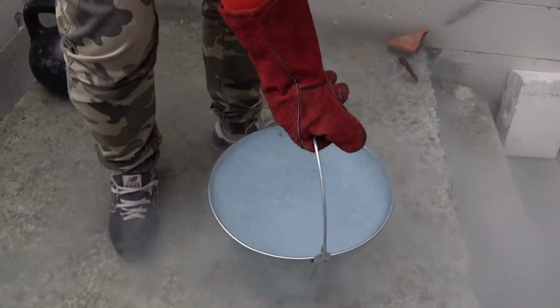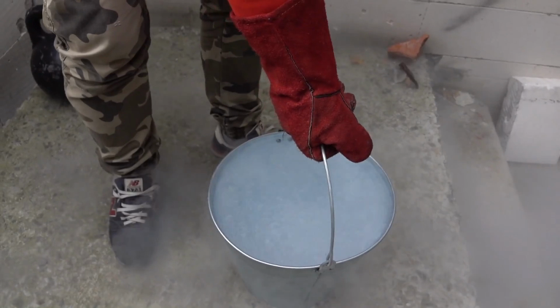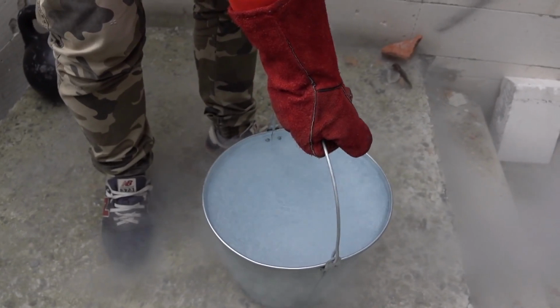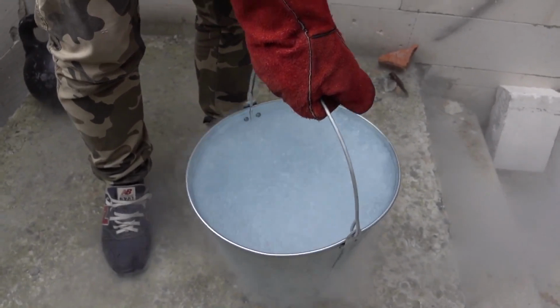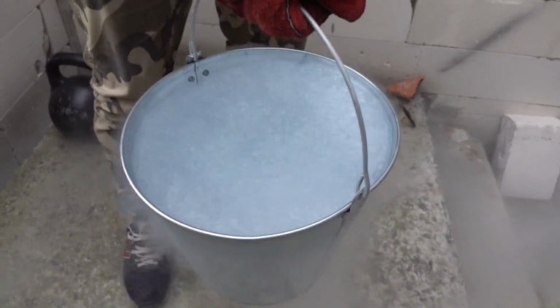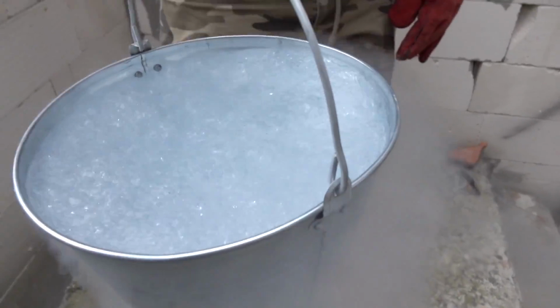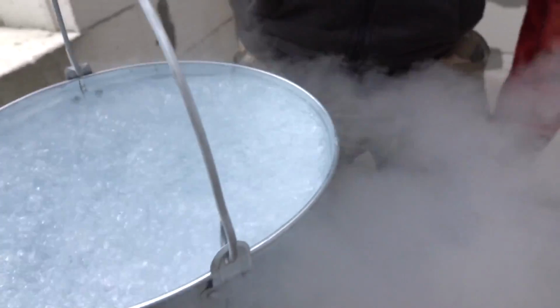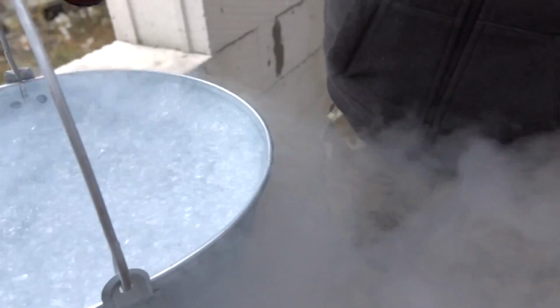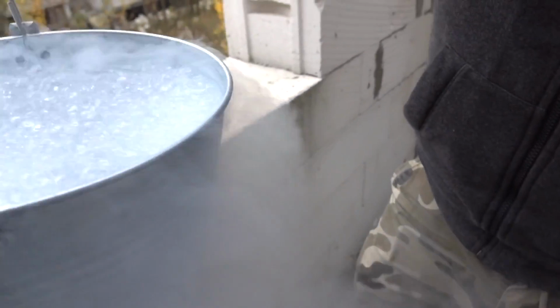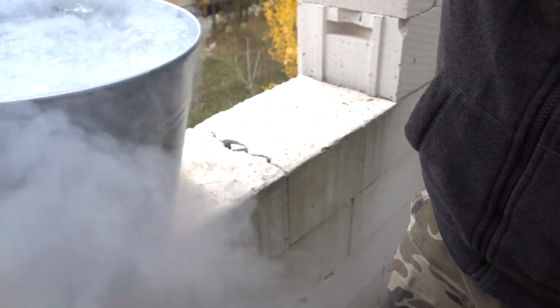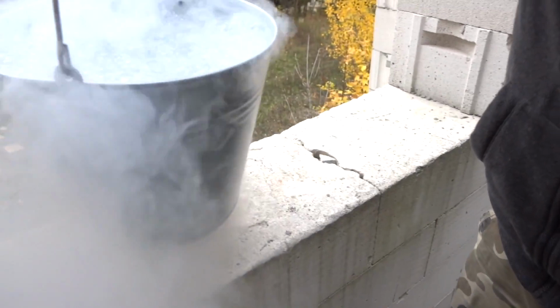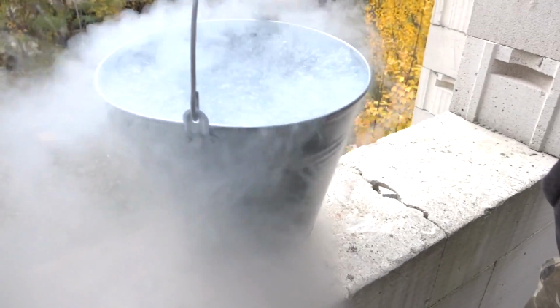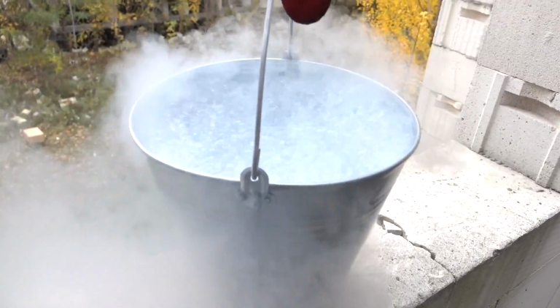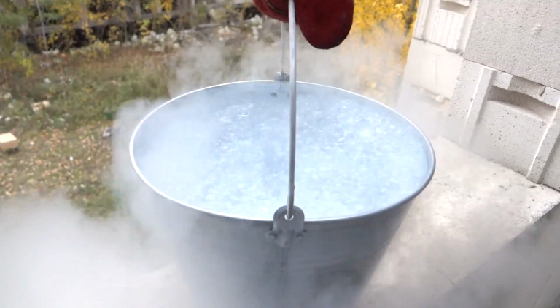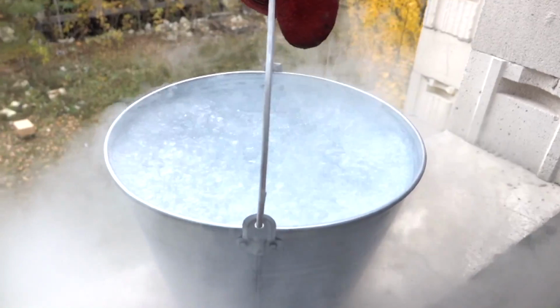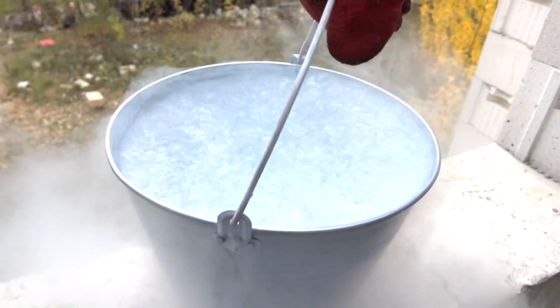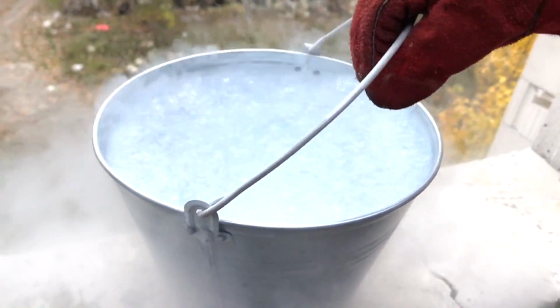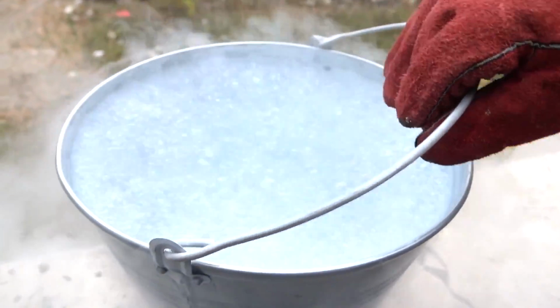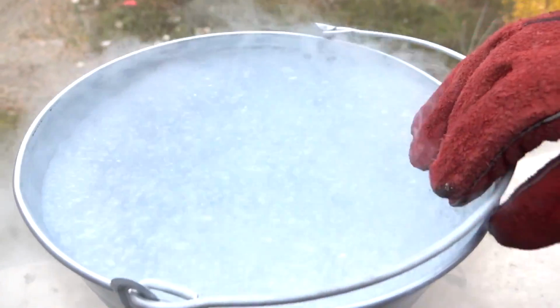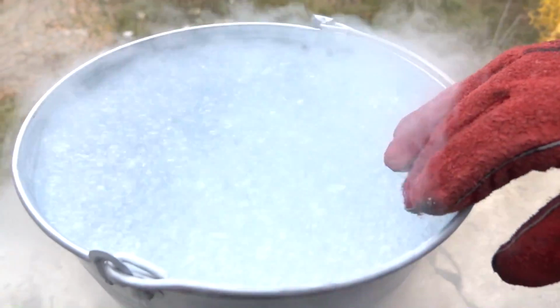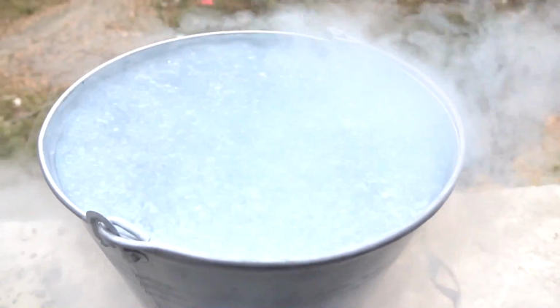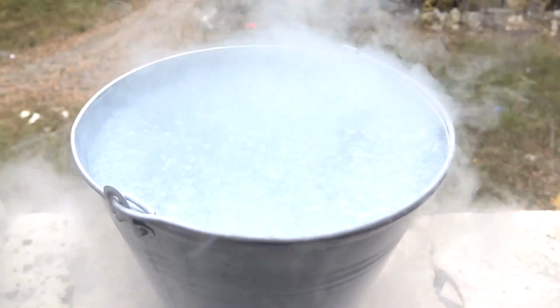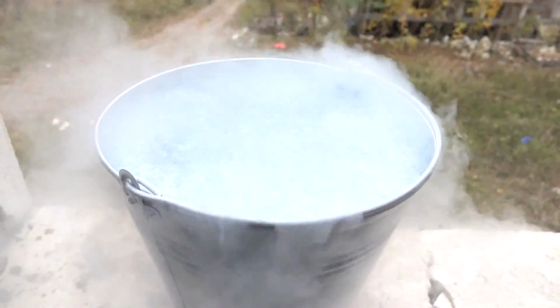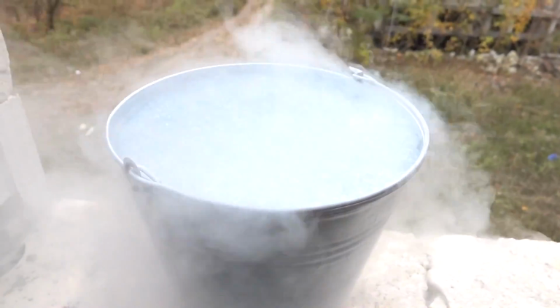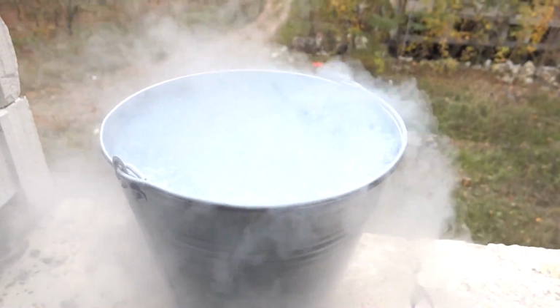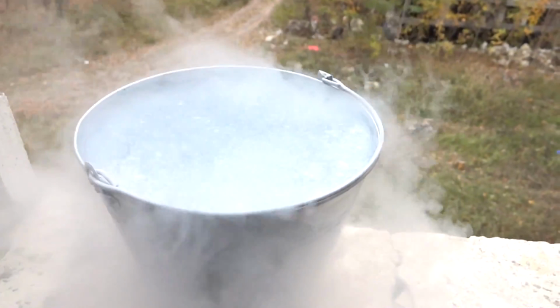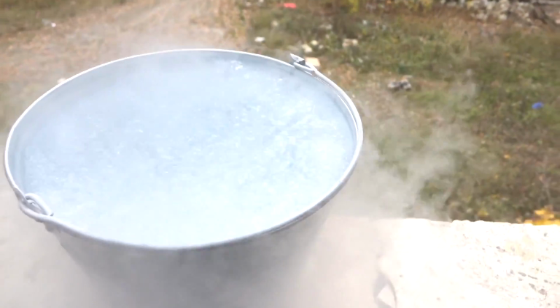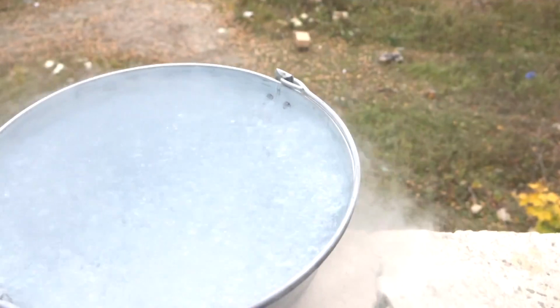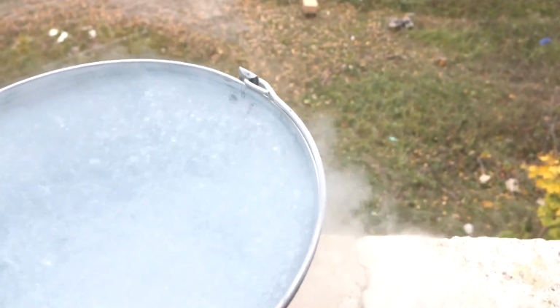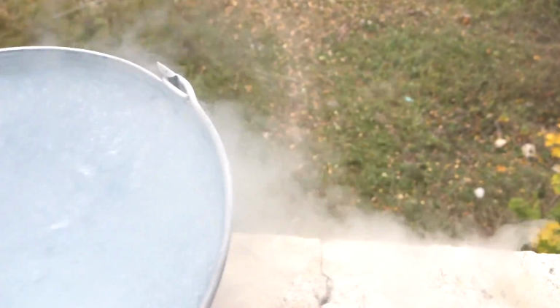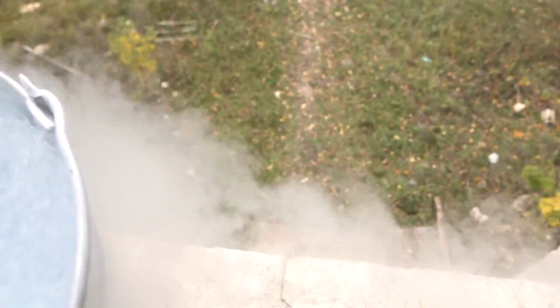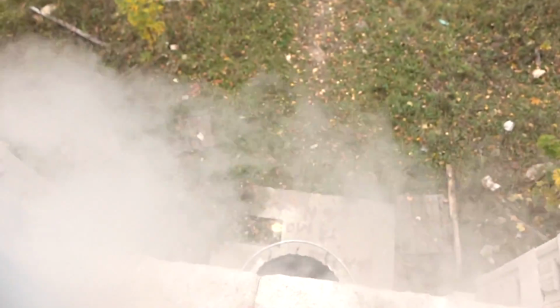Just a look — it seems that this liquid is boiling, although in fact it is. And if we leave it in this bucket, then after a while the liquid nitrogen will simply evaporate.